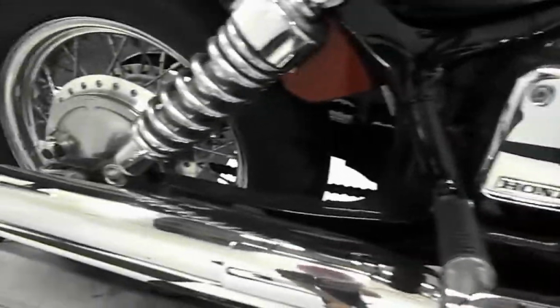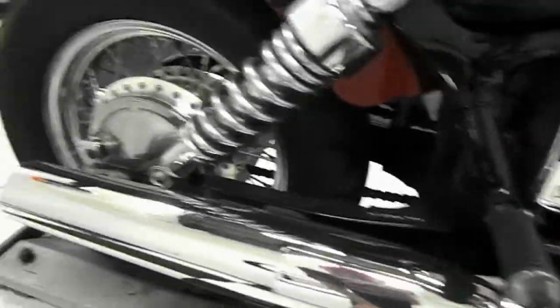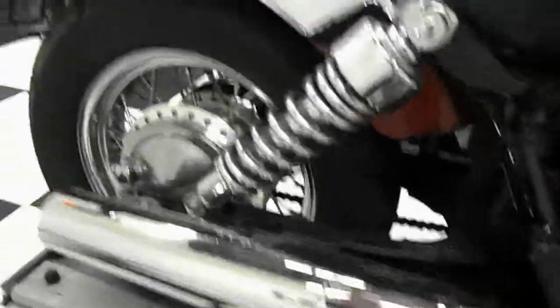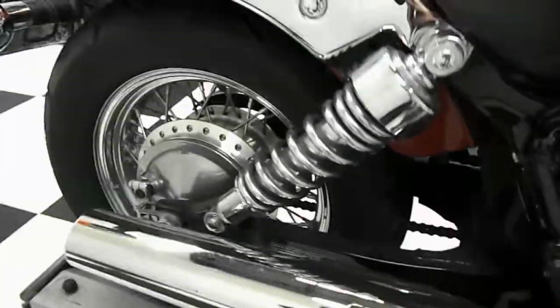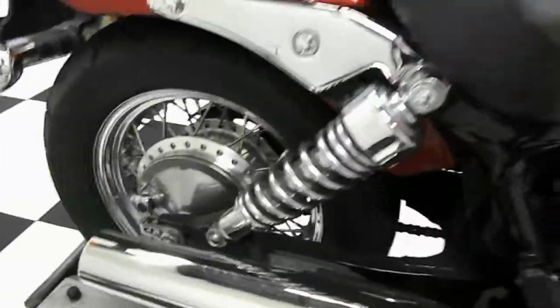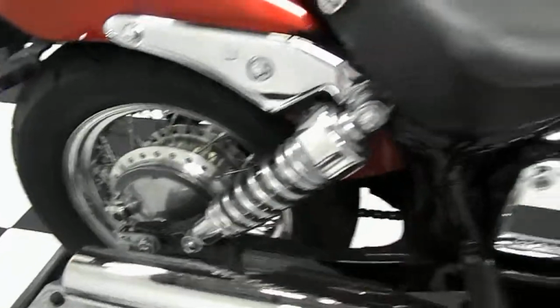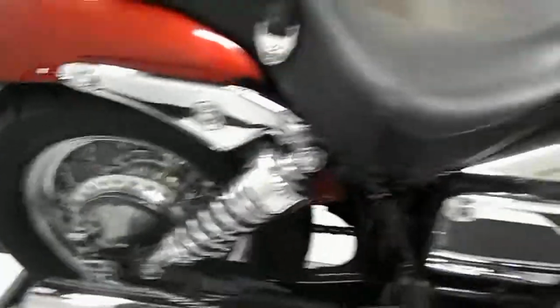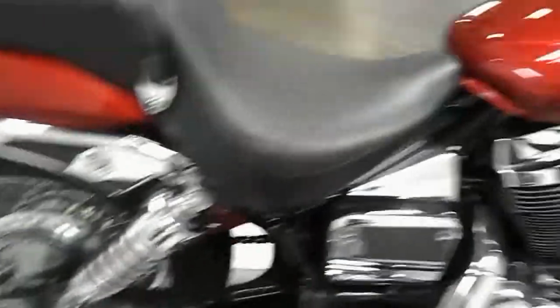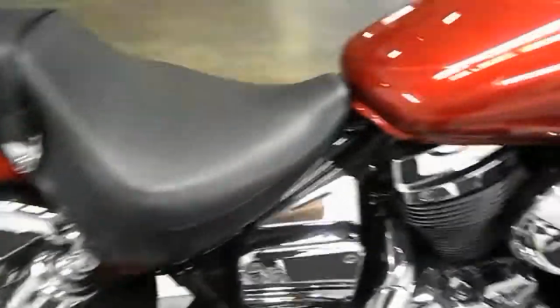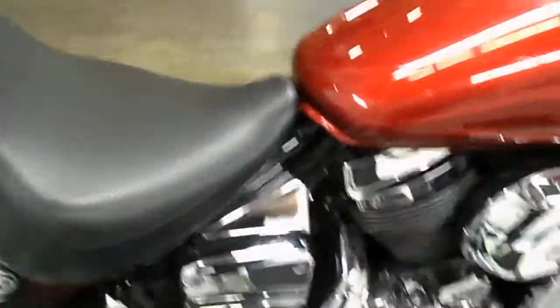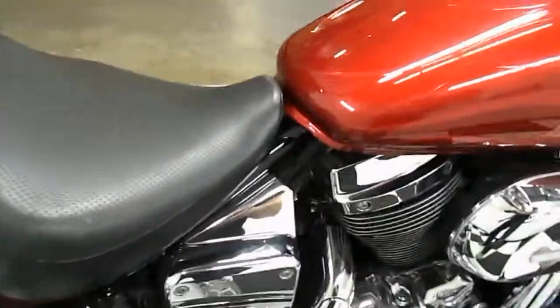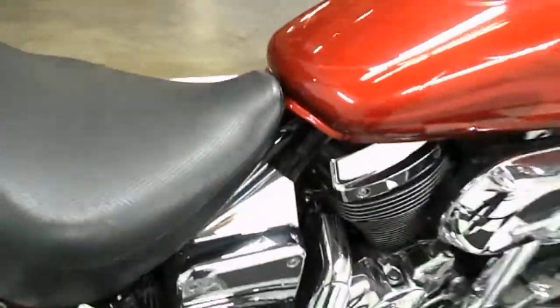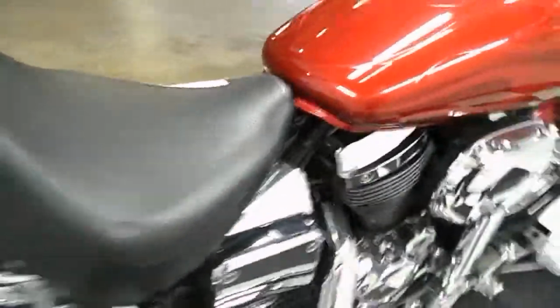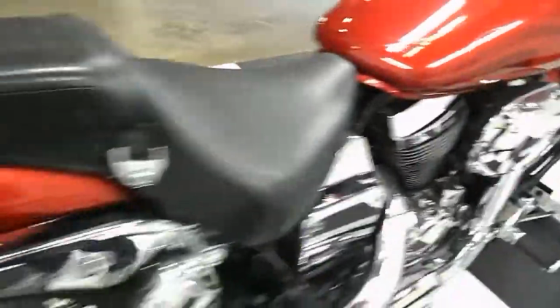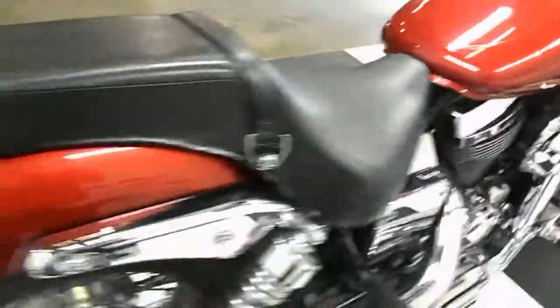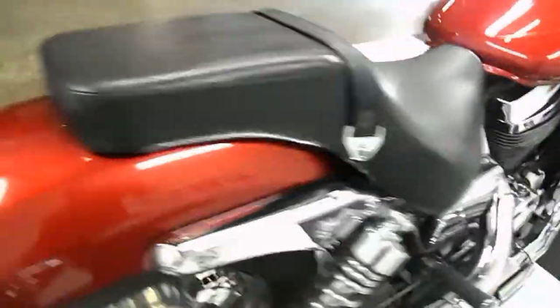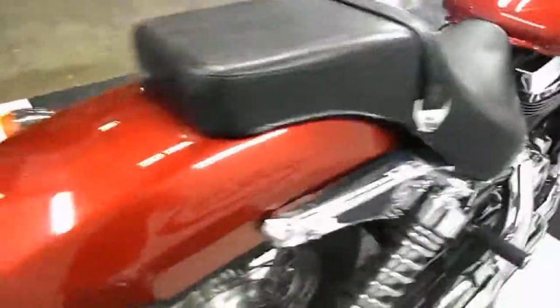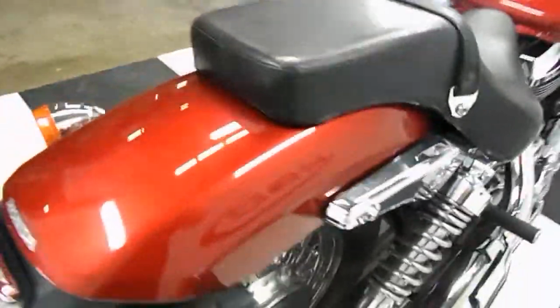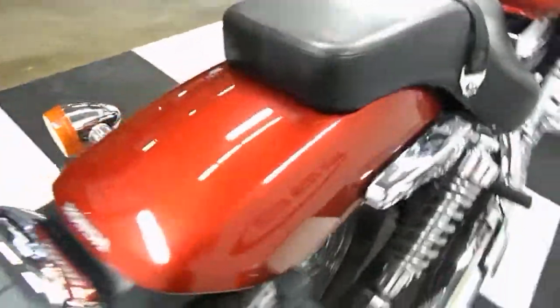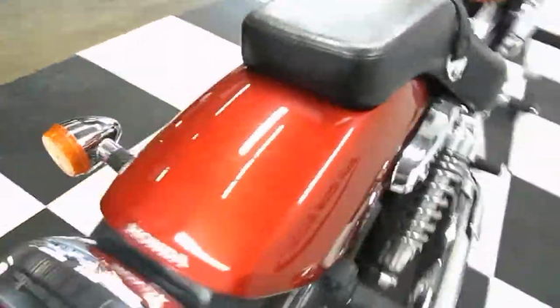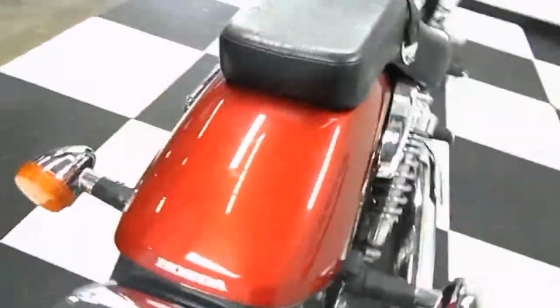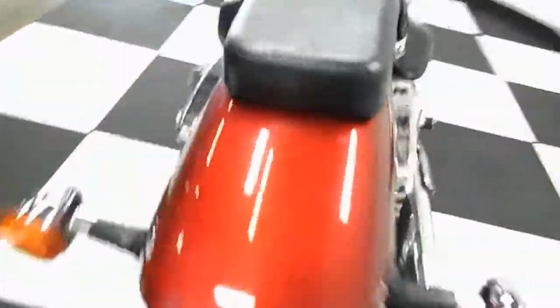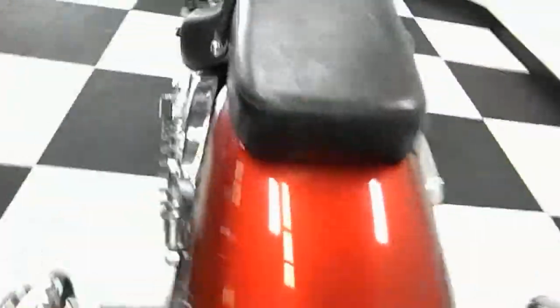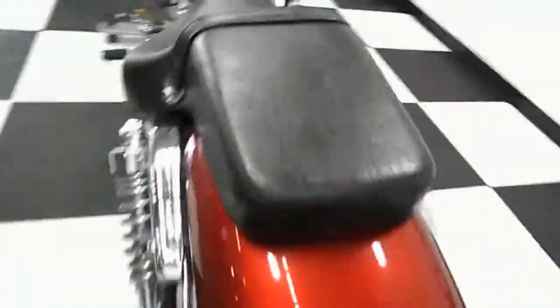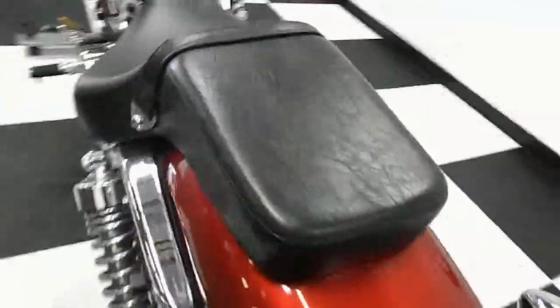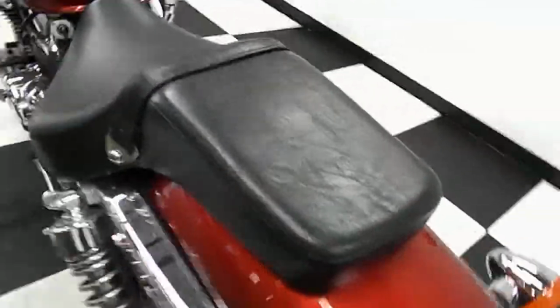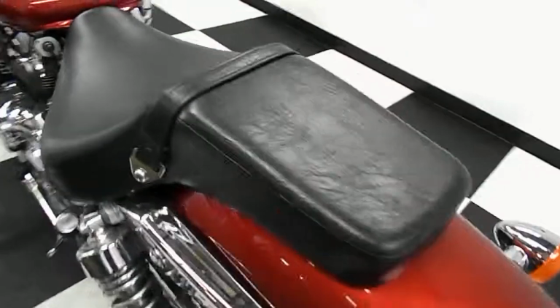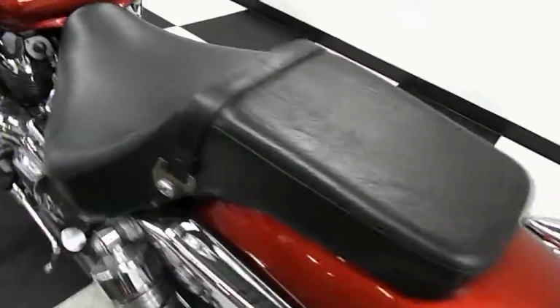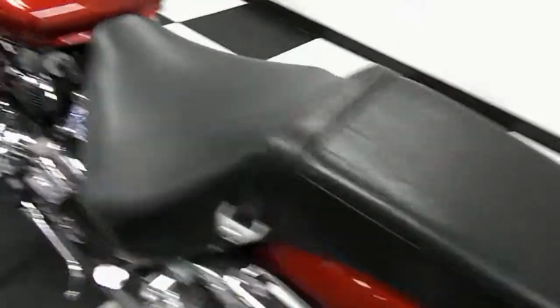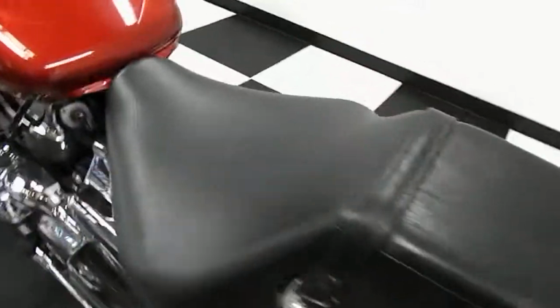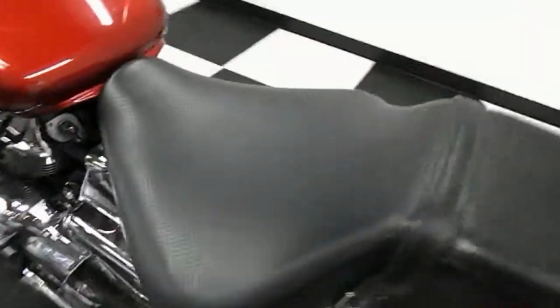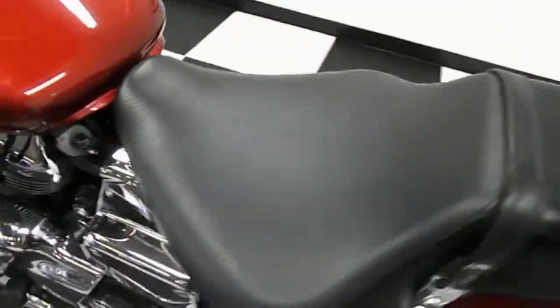Really good clean bike. It's a 2003, so it's a little bit older. Because it's a 2003, it won't come with our 30-day warranty — just to give you a heads up there.